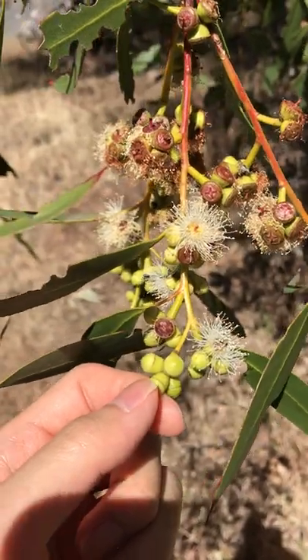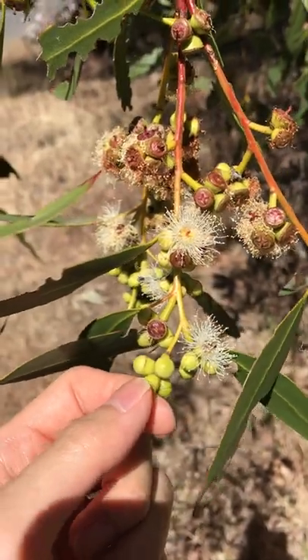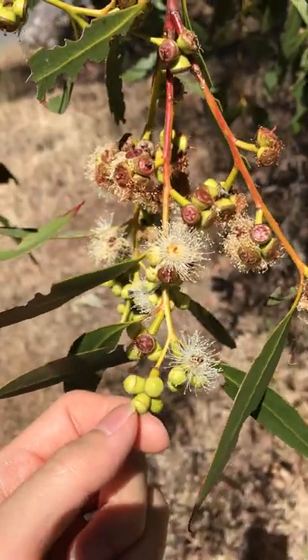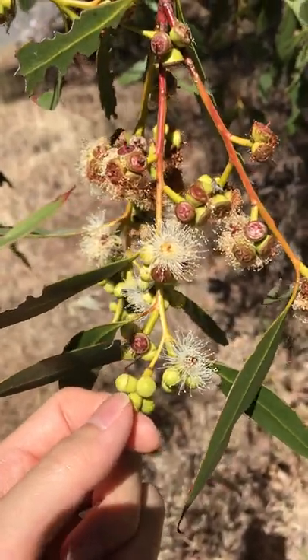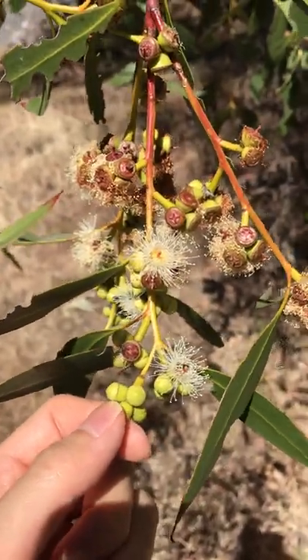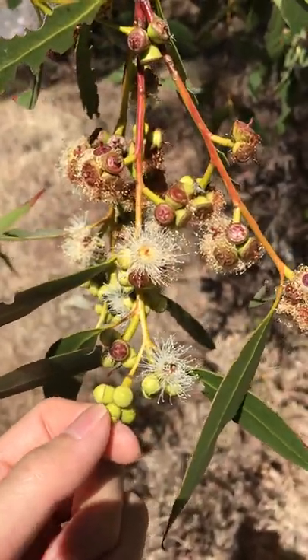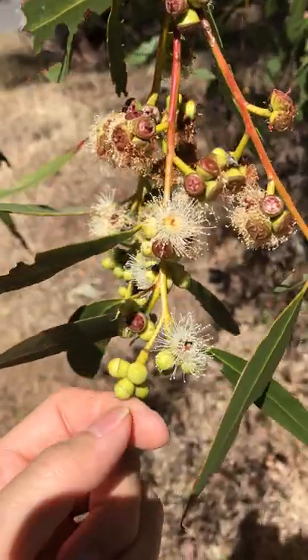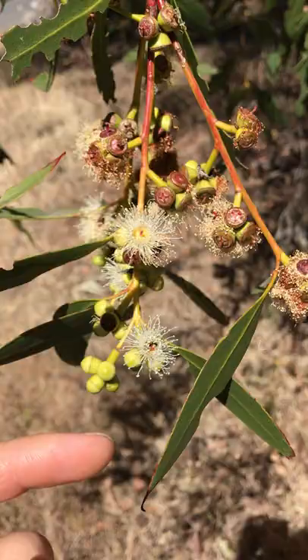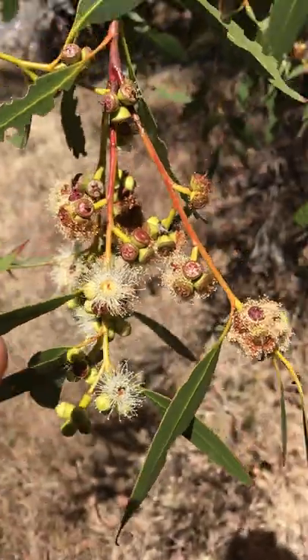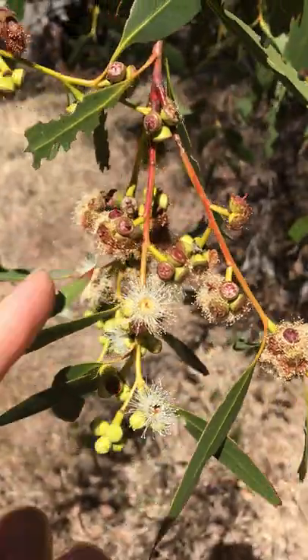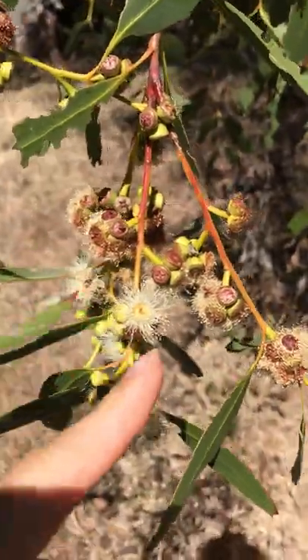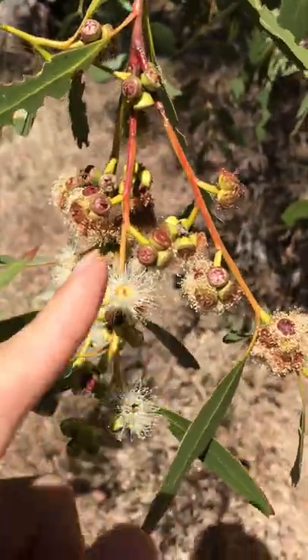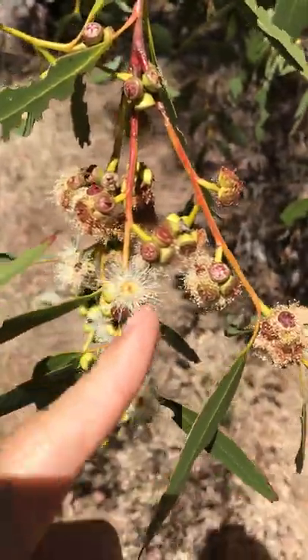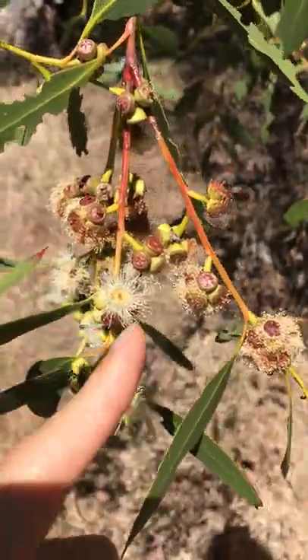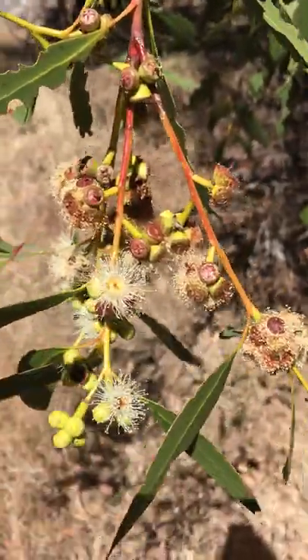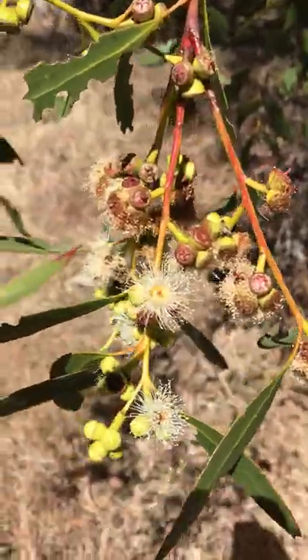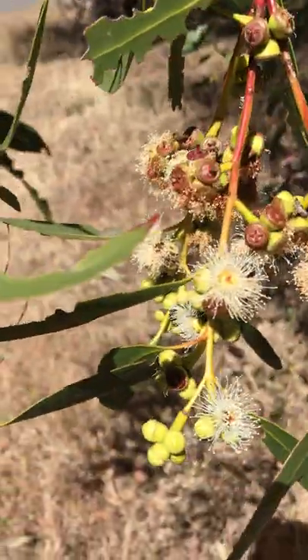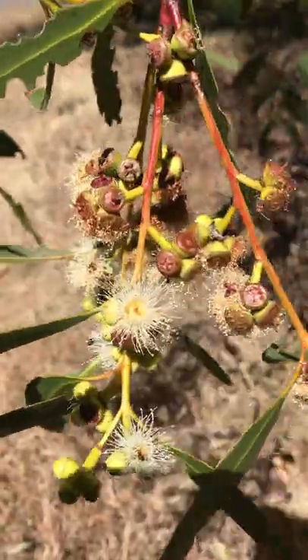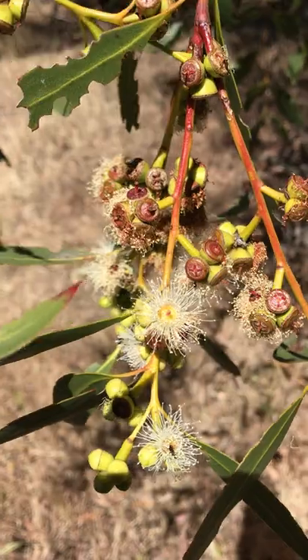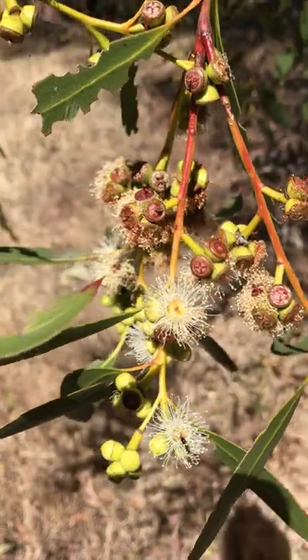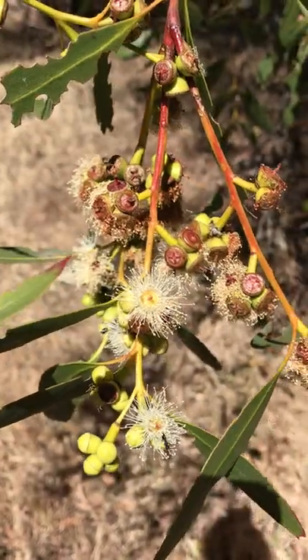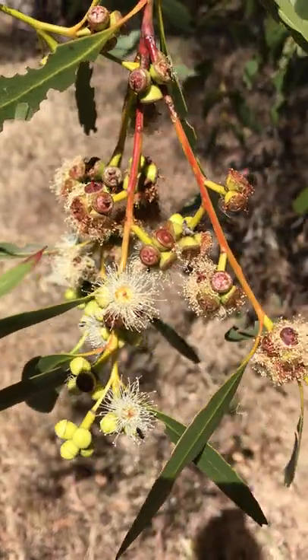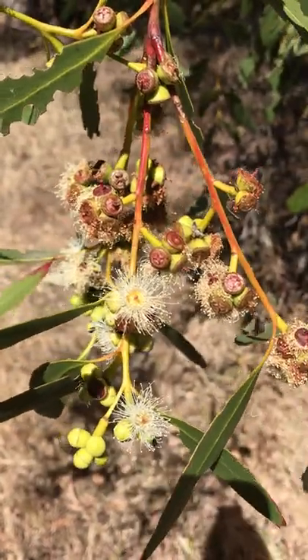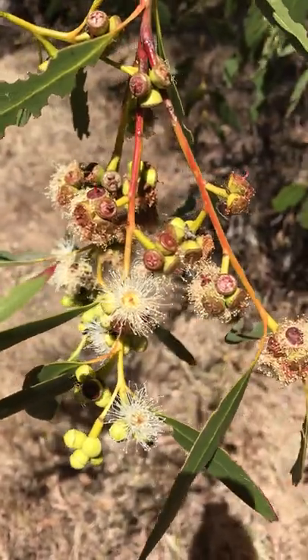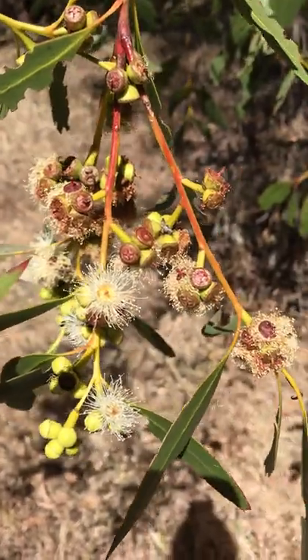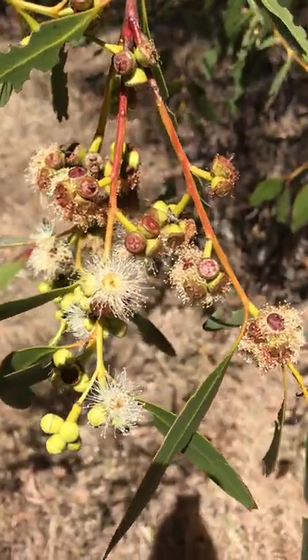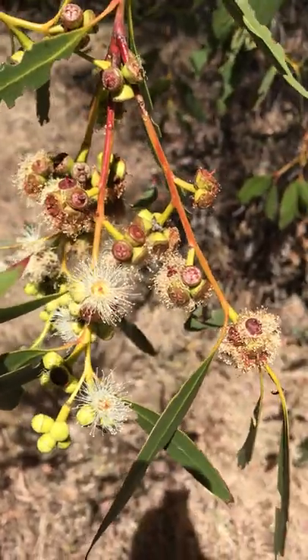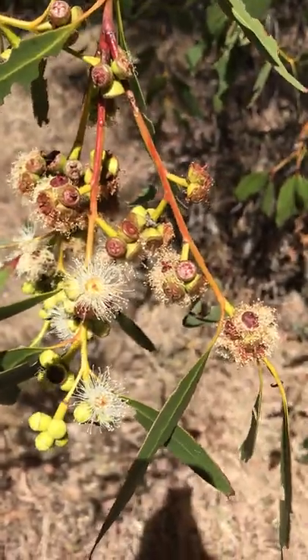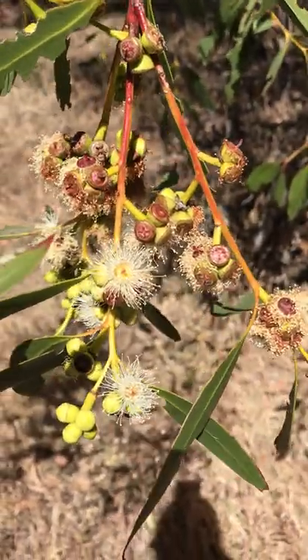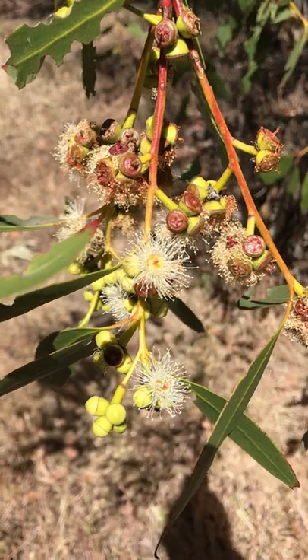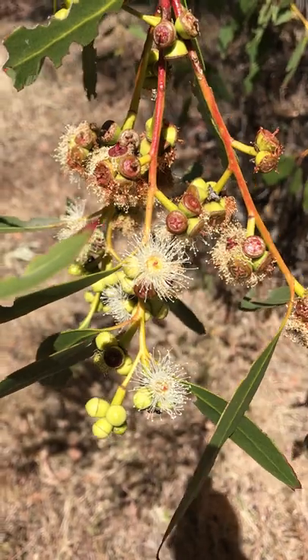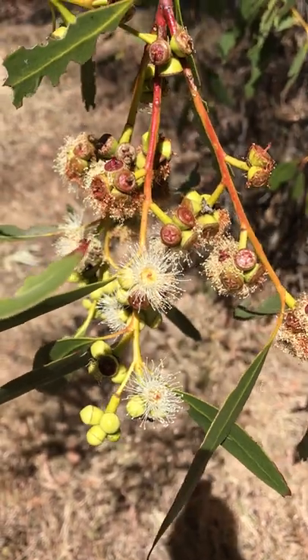The operculum will shed when the flower is ready to open. And you can see most of the flowers — what you see are all the anthers here.